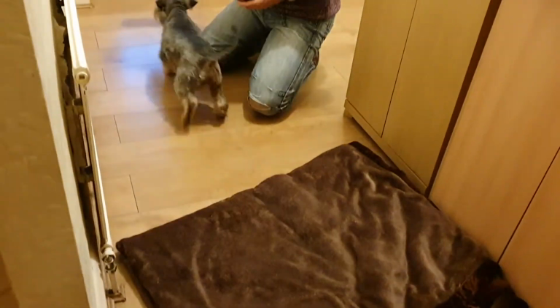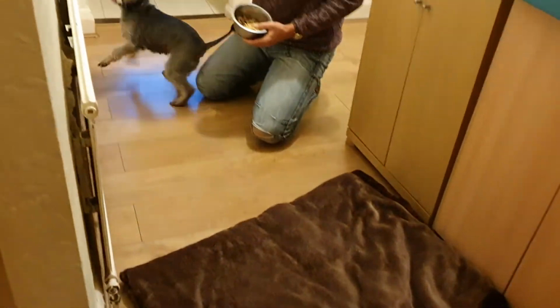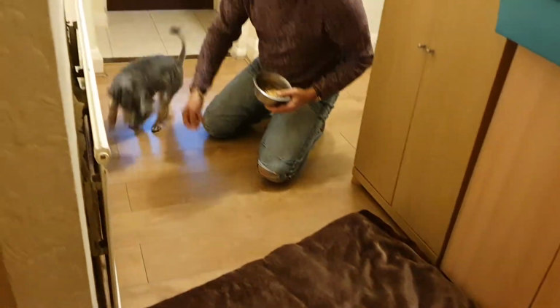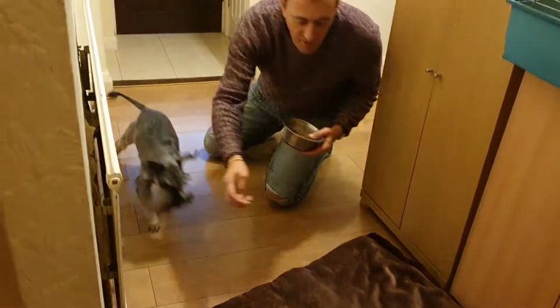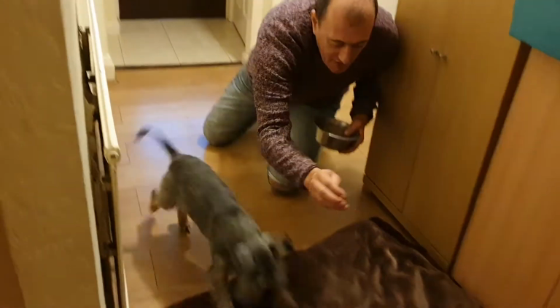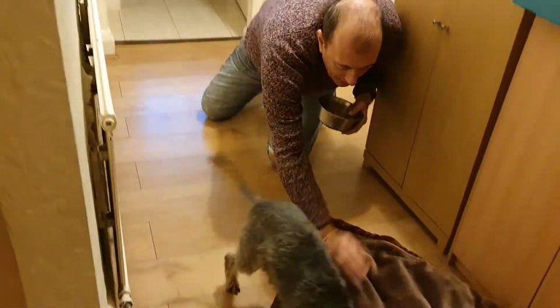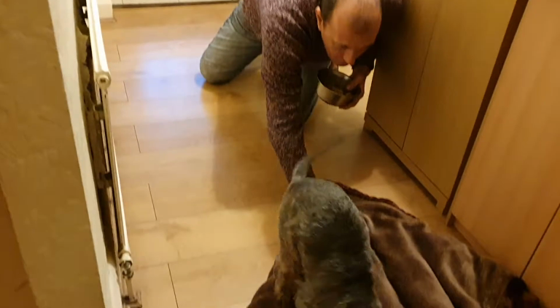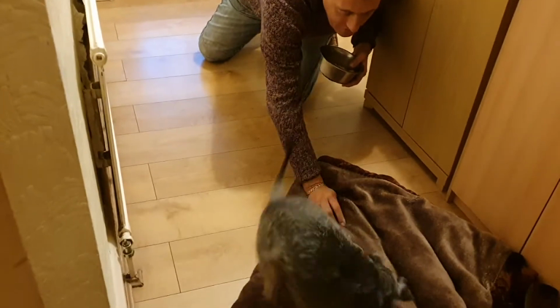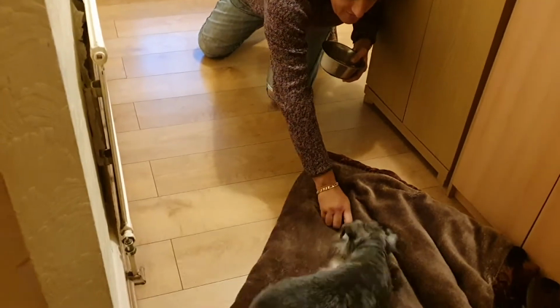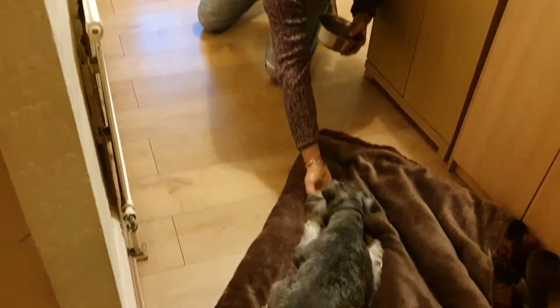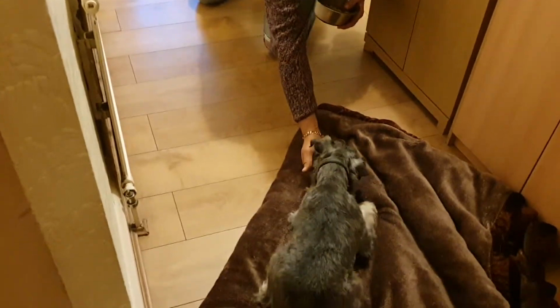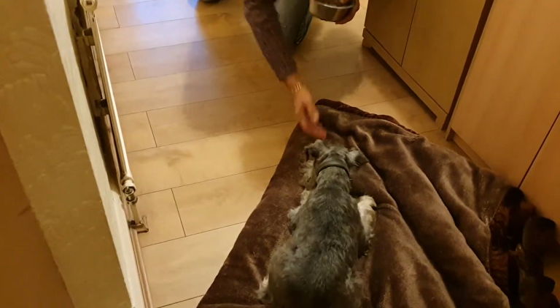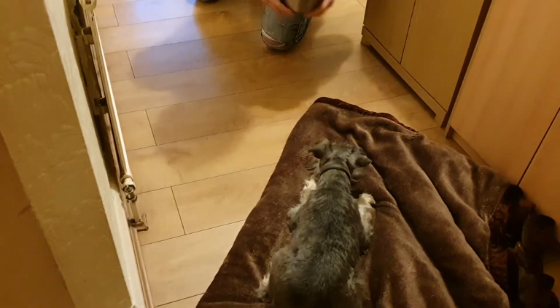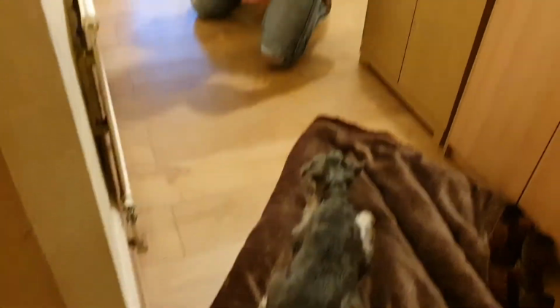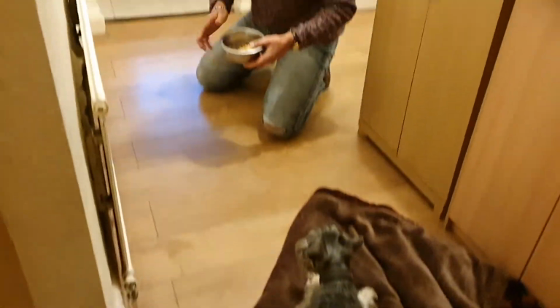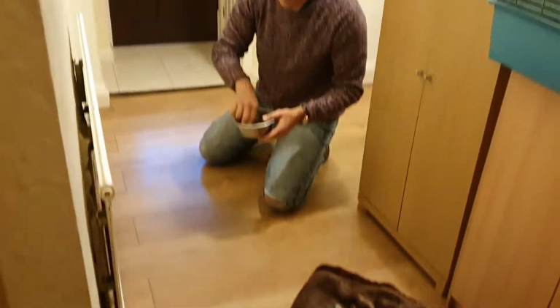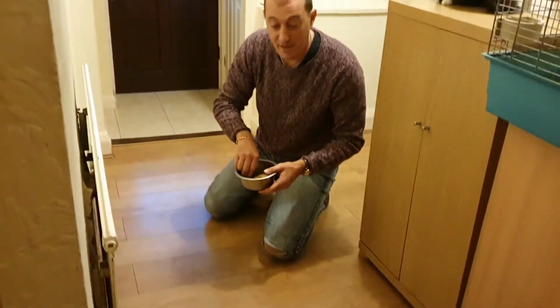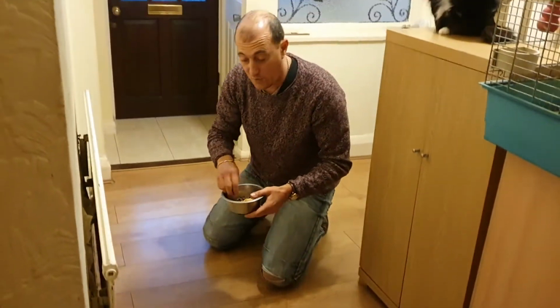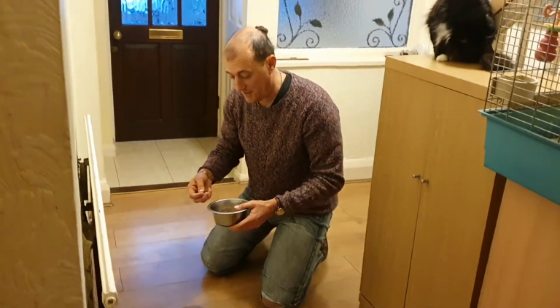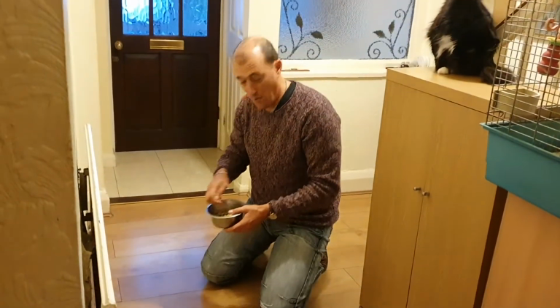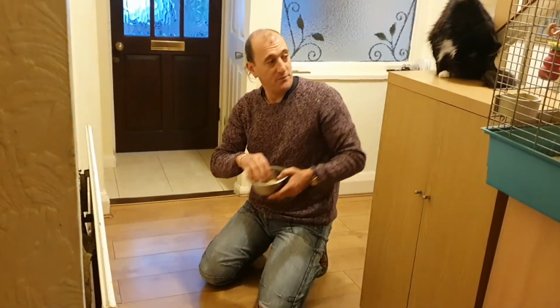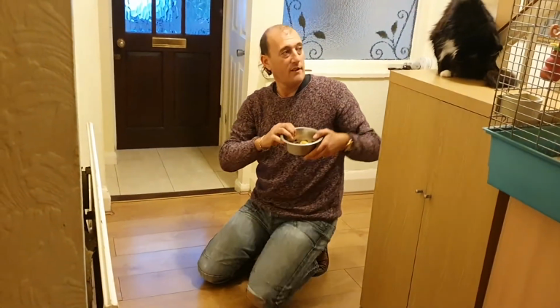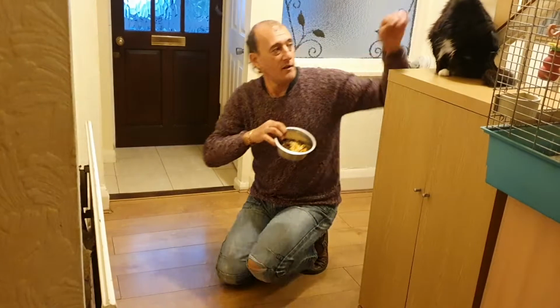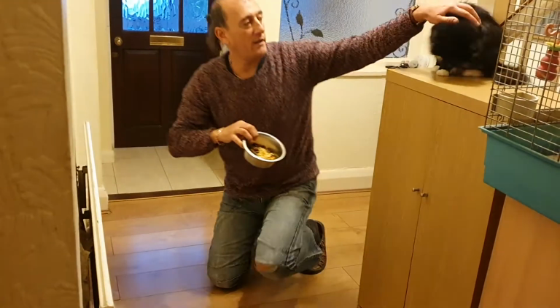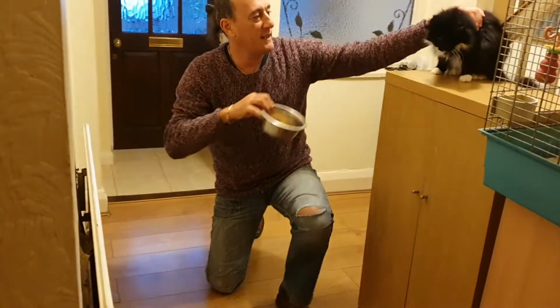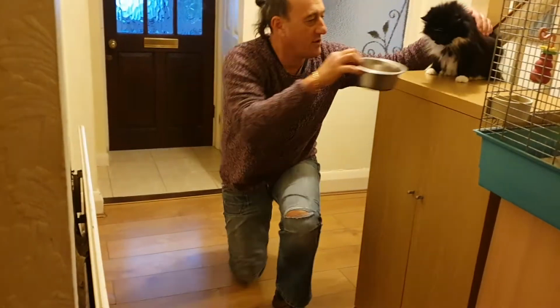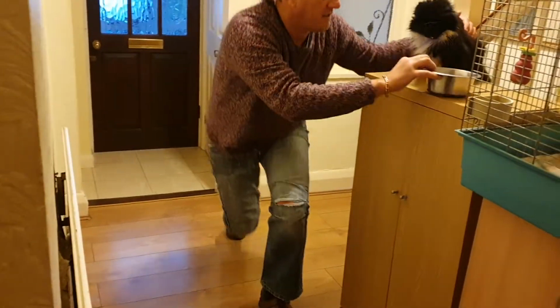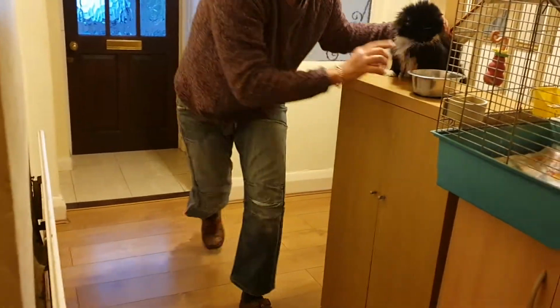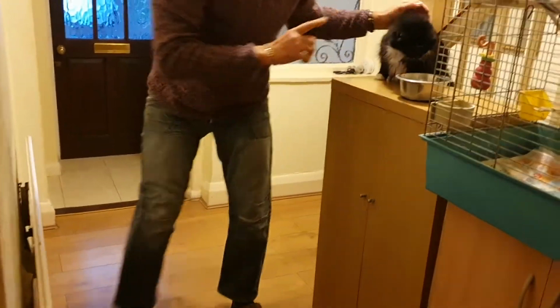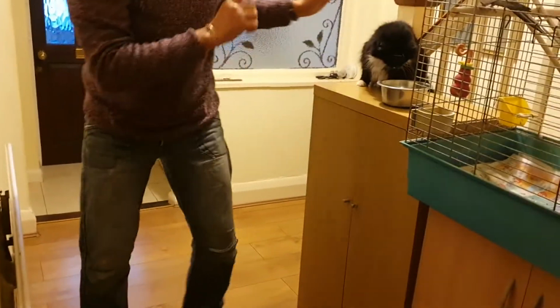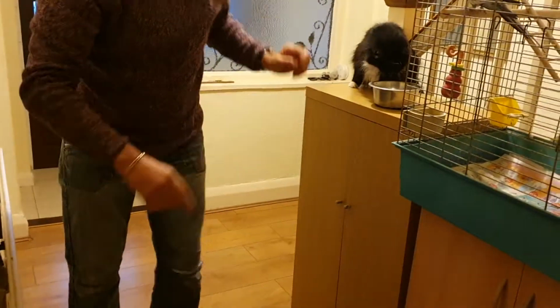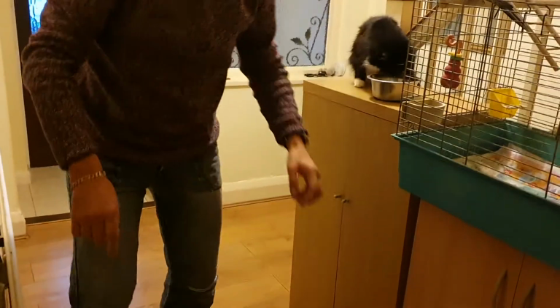Ready — on your mat, down. Good boy. Easy, right? So what are we going to do now? He's done his dinner, that's Teddy's.